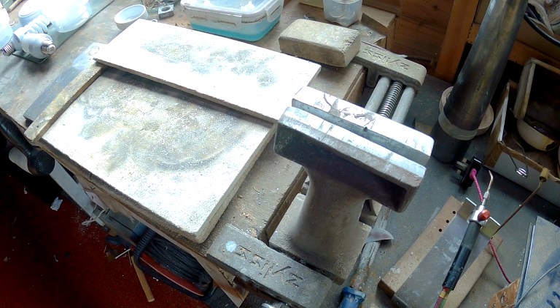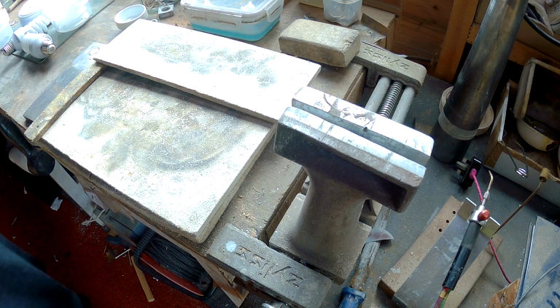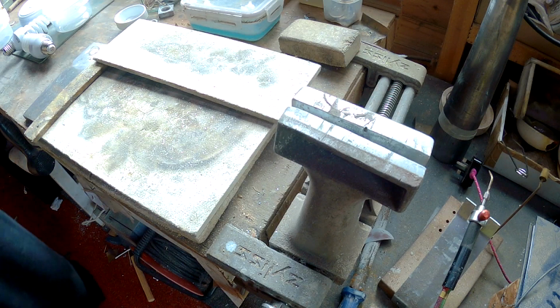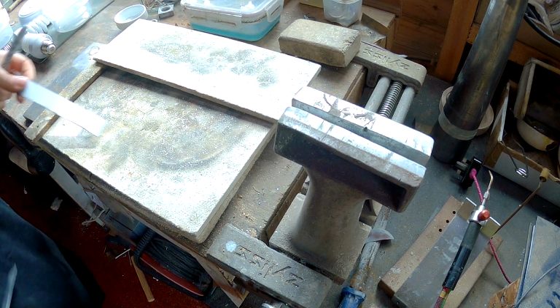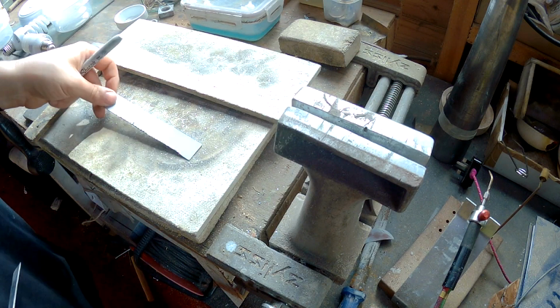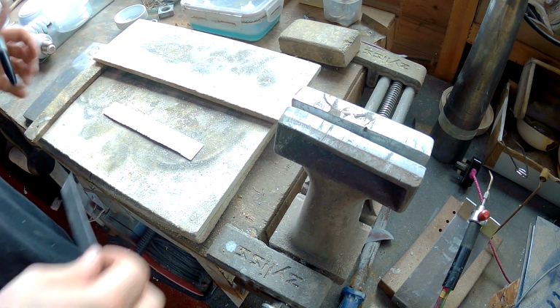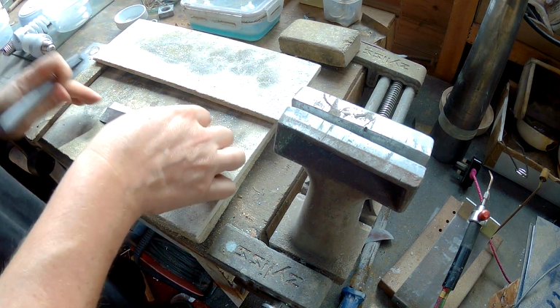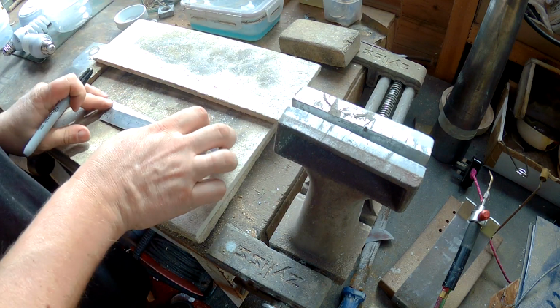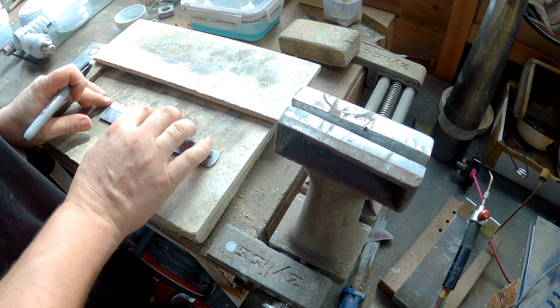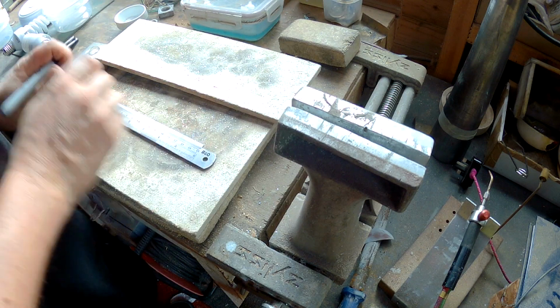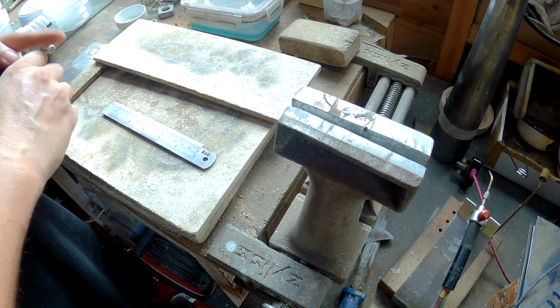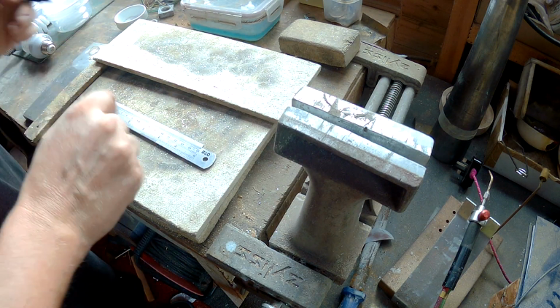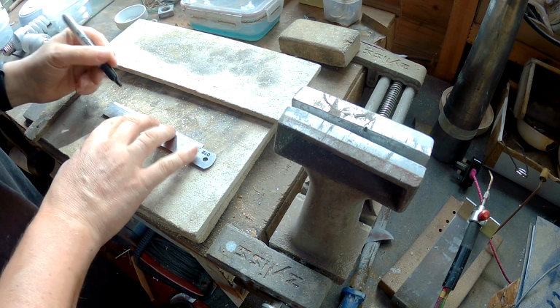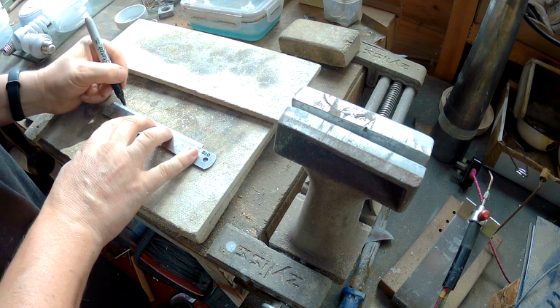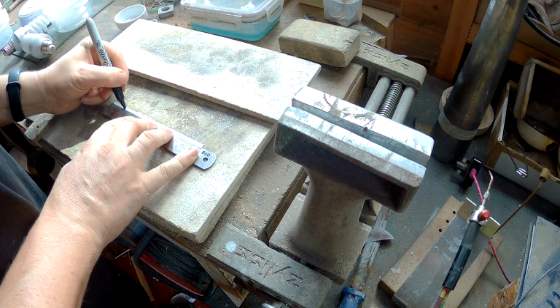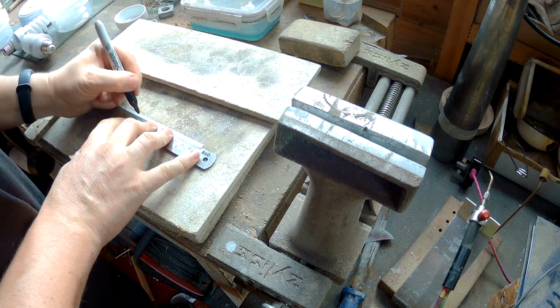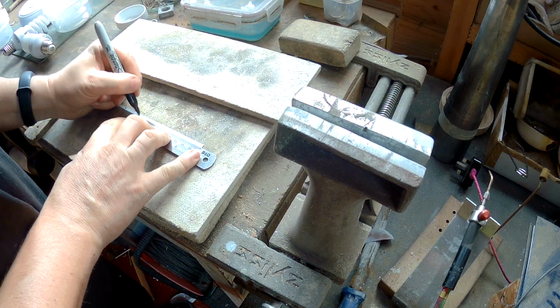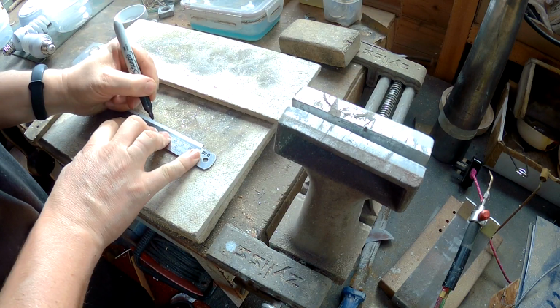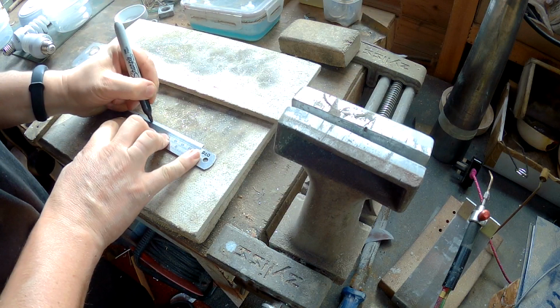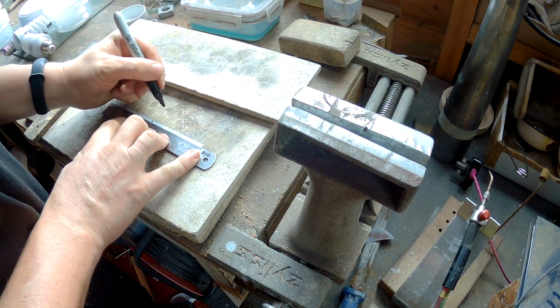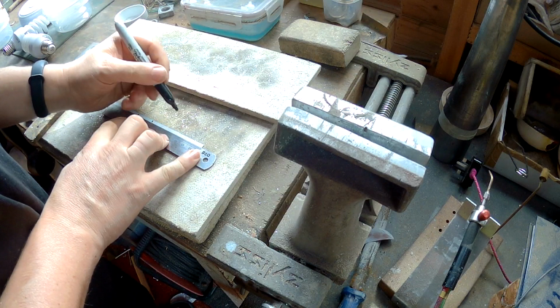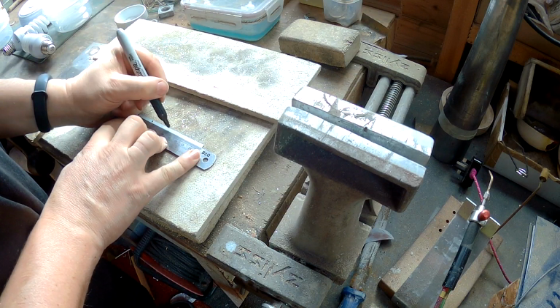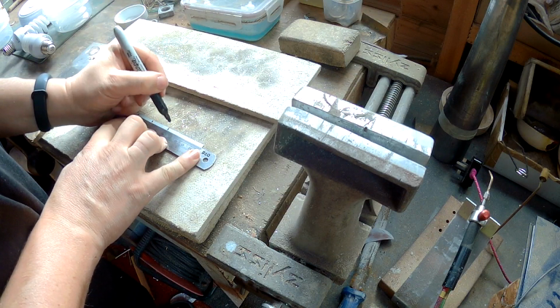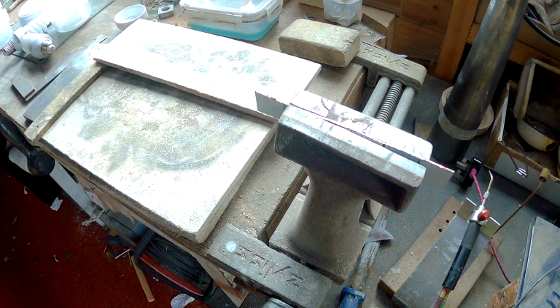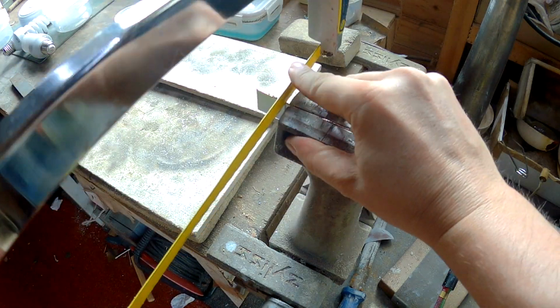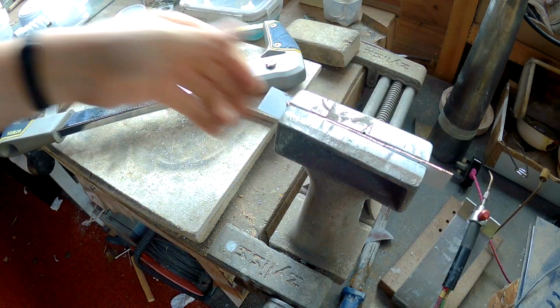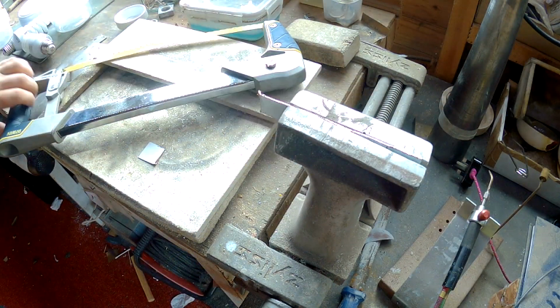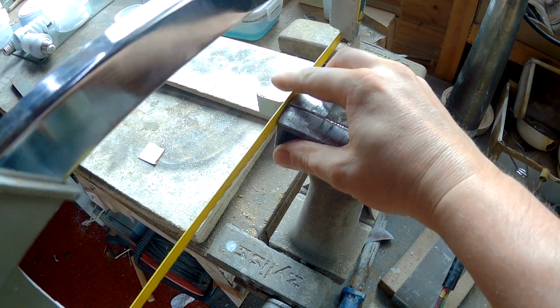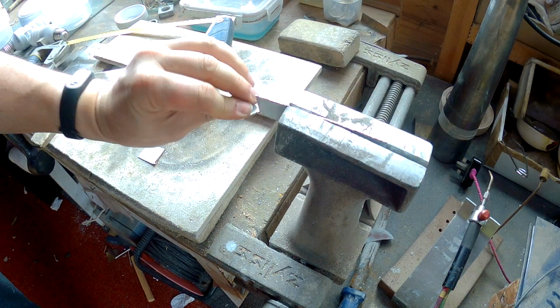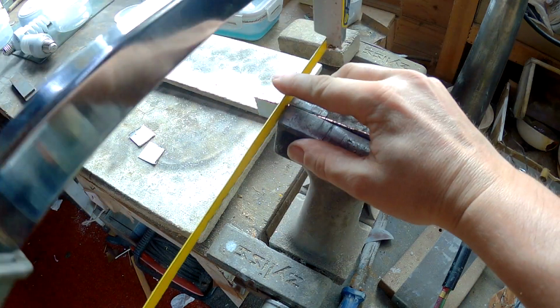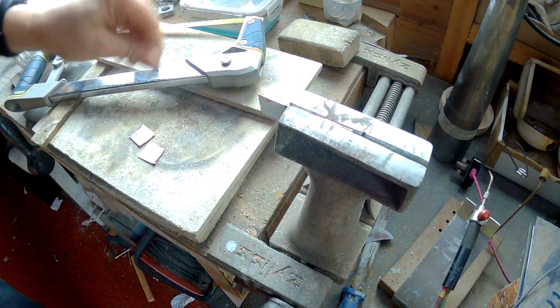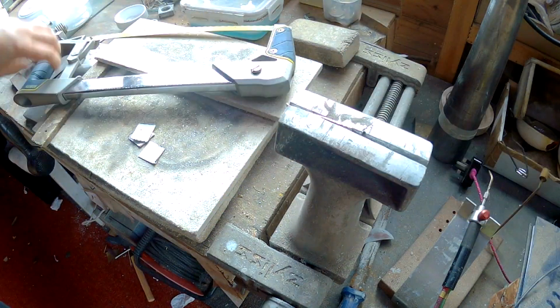I've just got a small piece of copper — just an off-cut. I think it's 0.3mm and I'm going to cut that up into six roughly equal pieces.